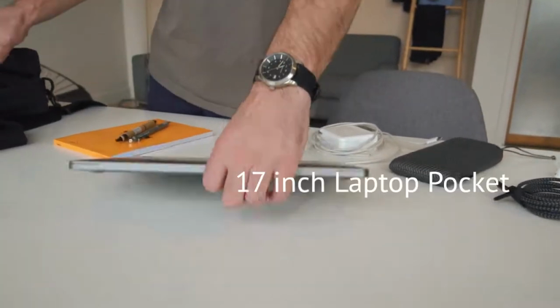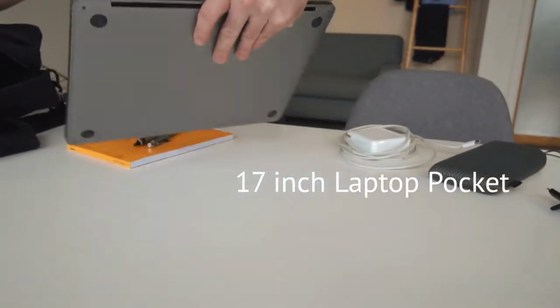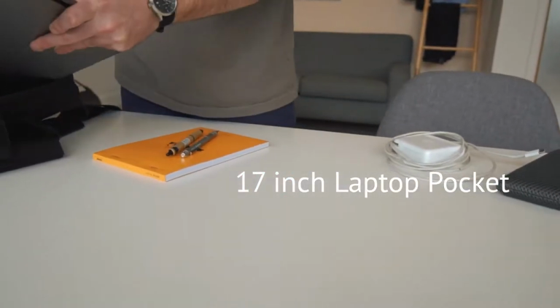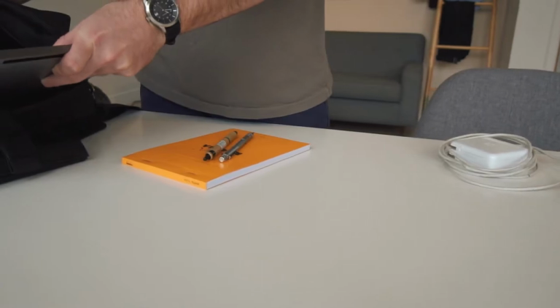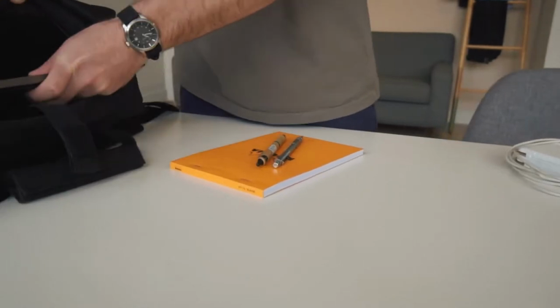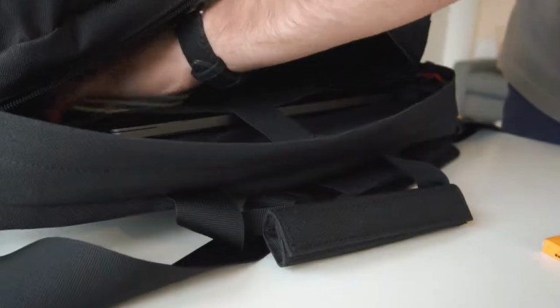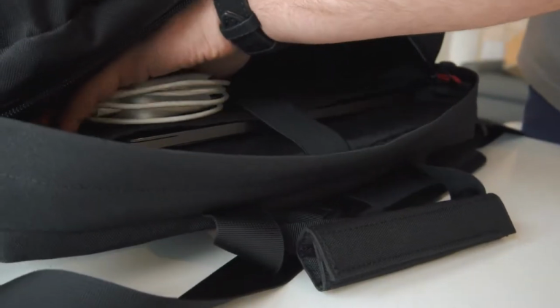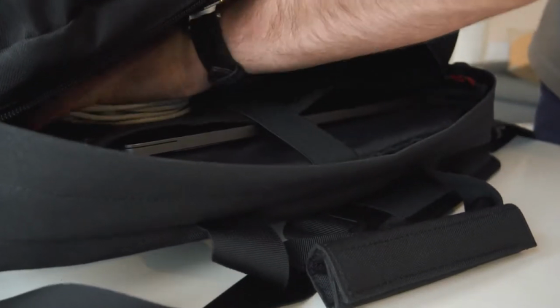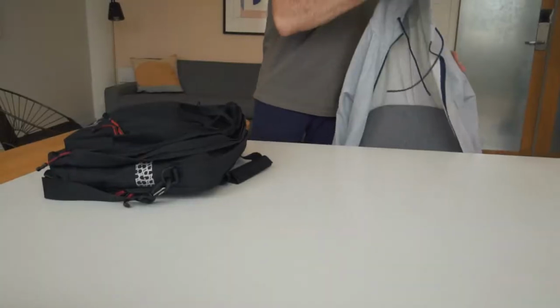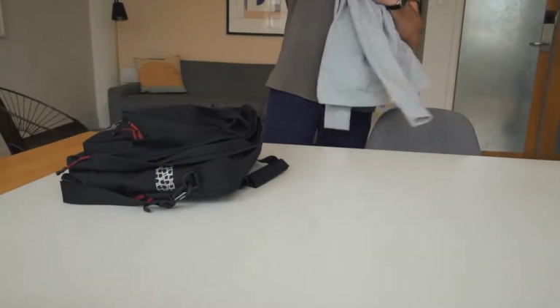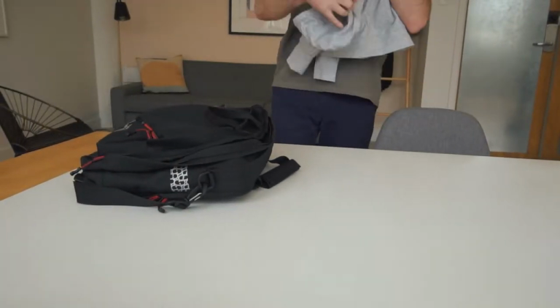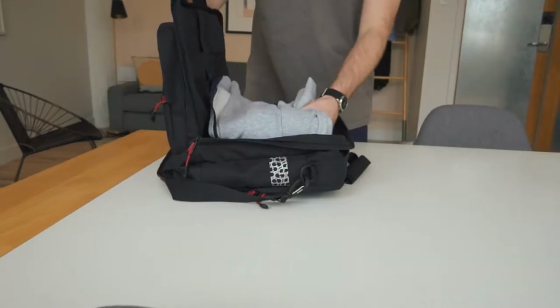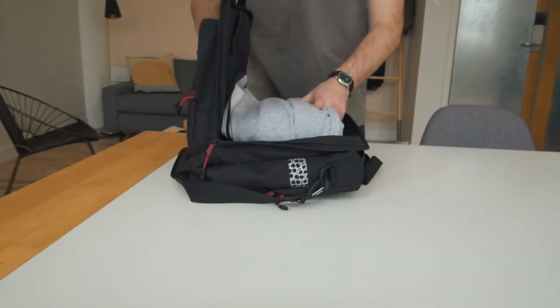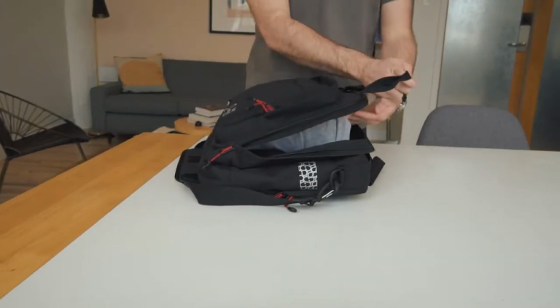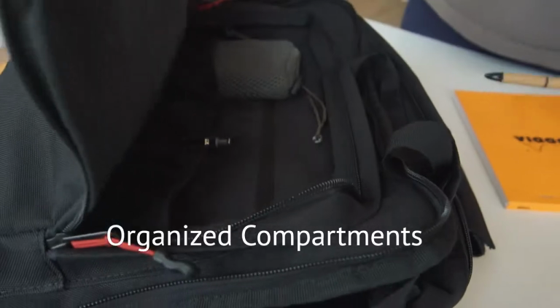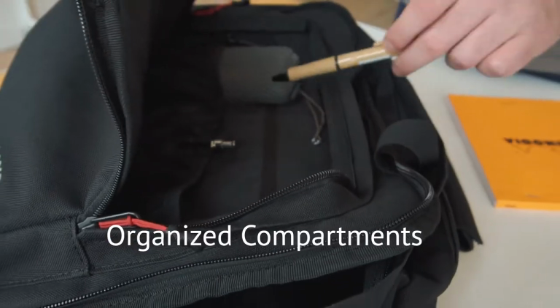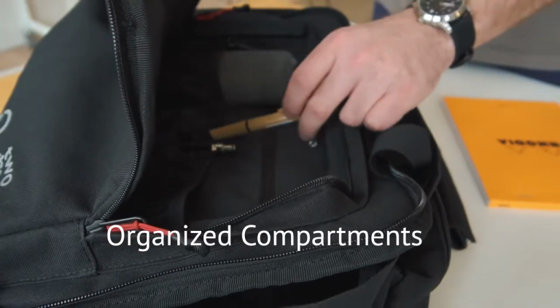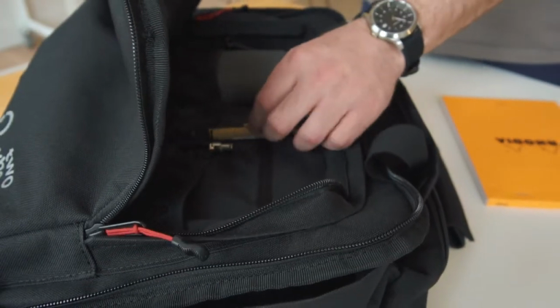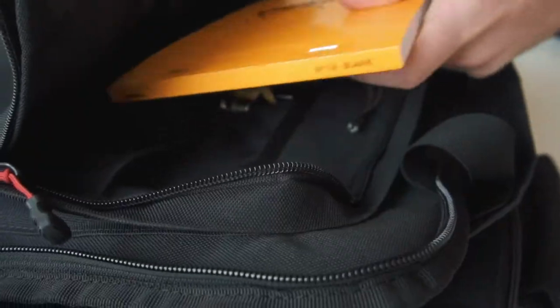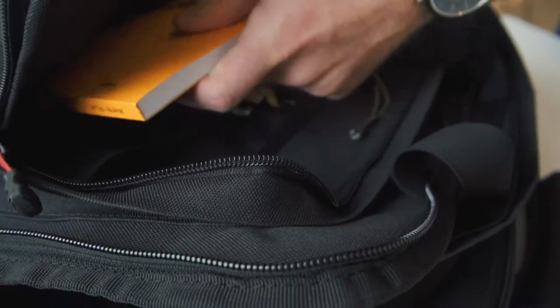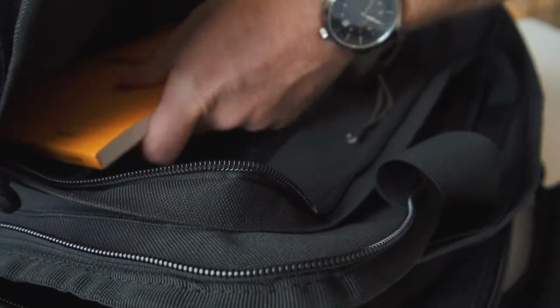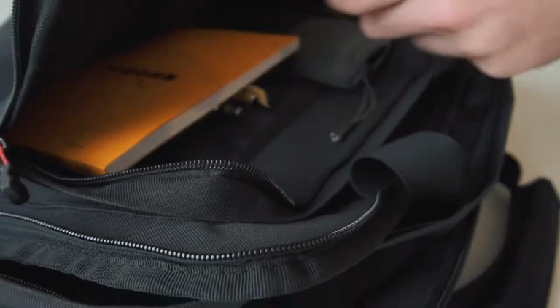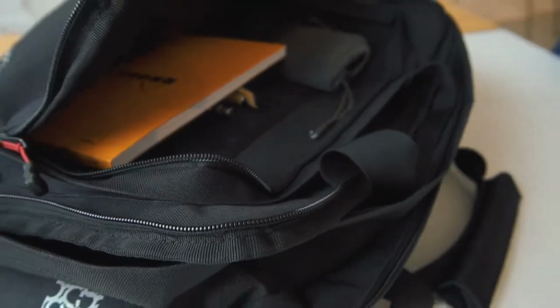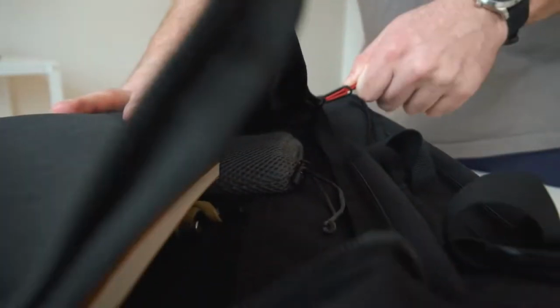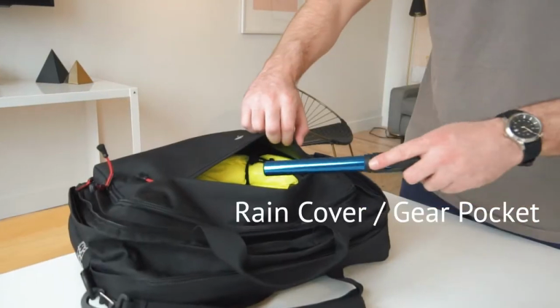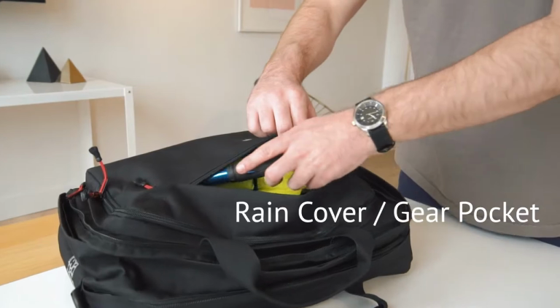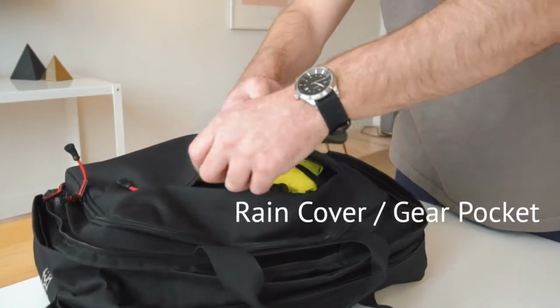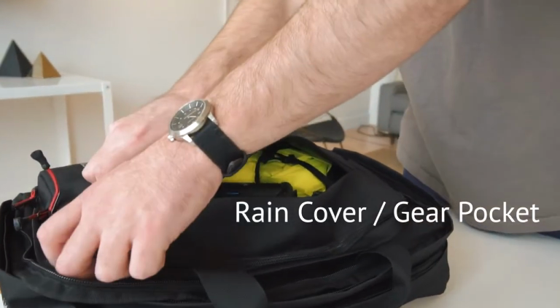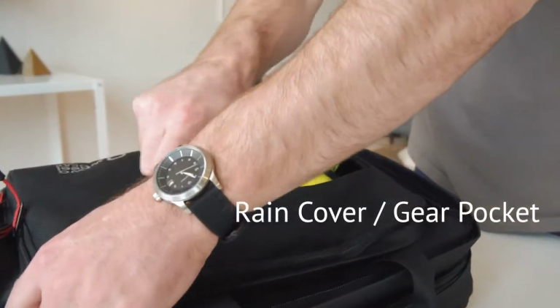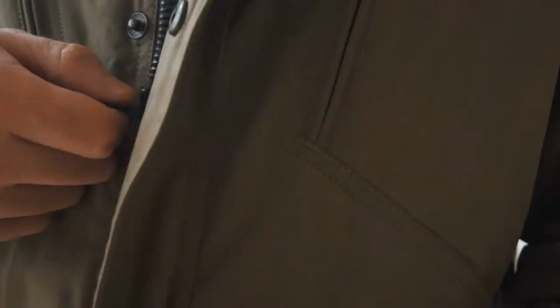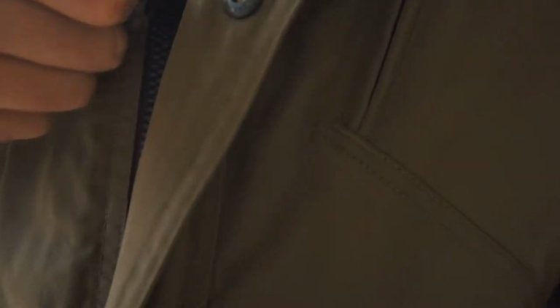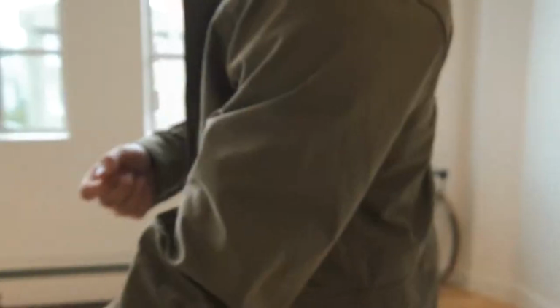The first is a padded 17-inch laptop compatible and accessories pocket. Then there is a daily trip items pocket. The third section is for small accessories and is quick access, best used for pens, passport, keys, and tools.